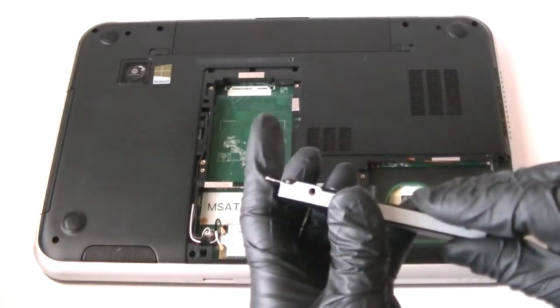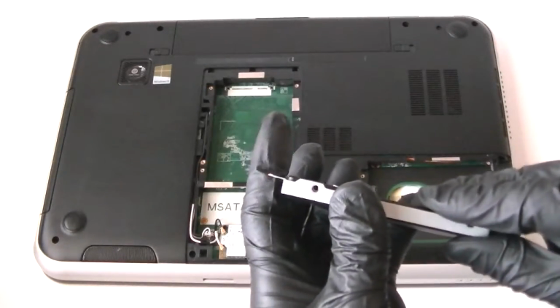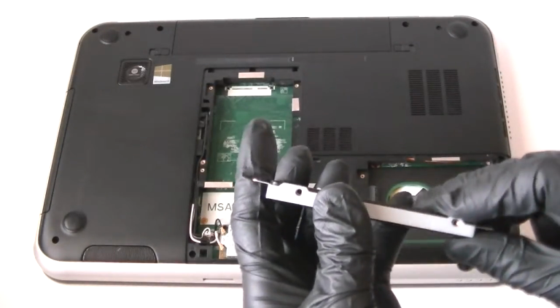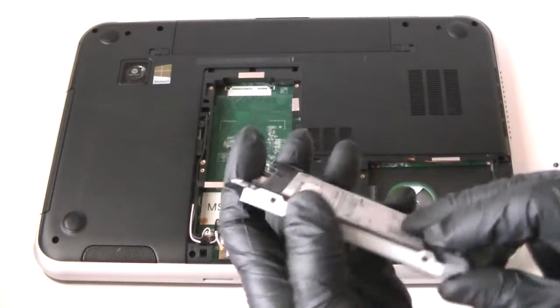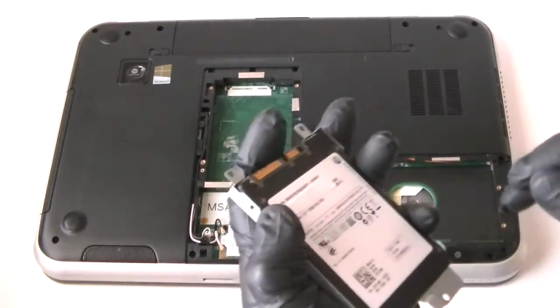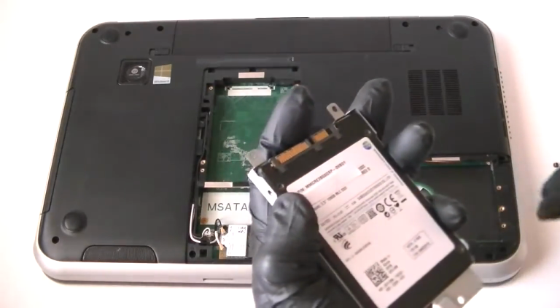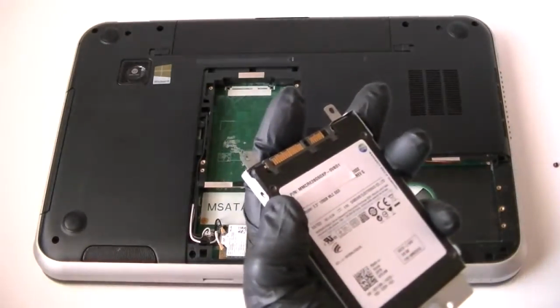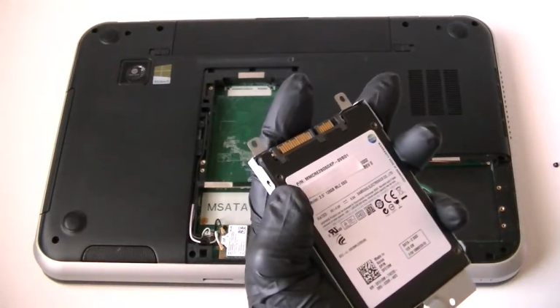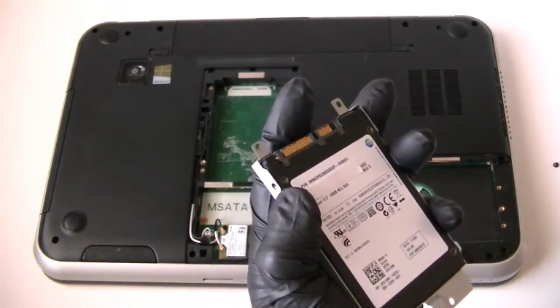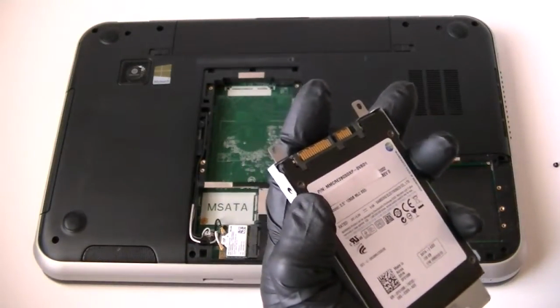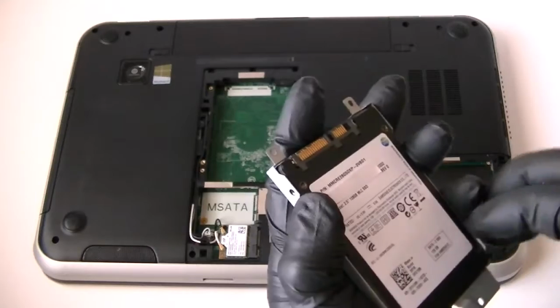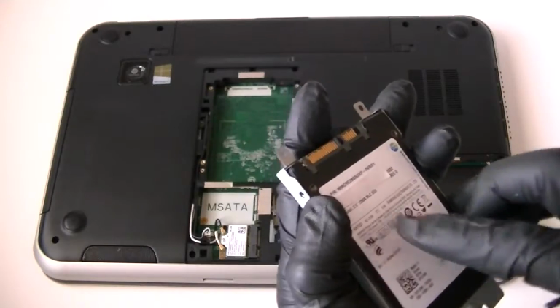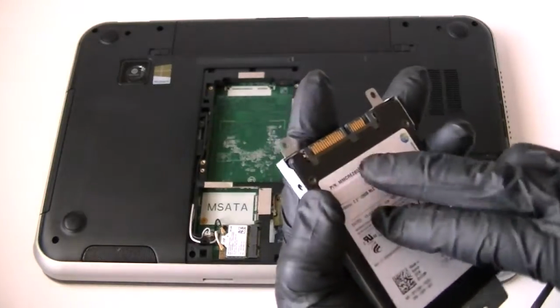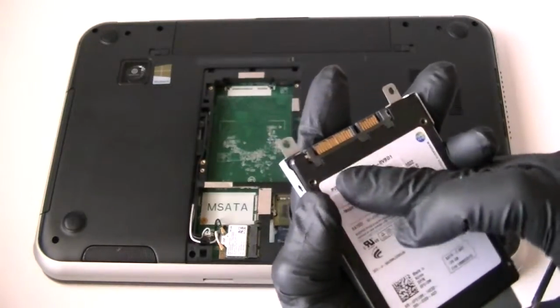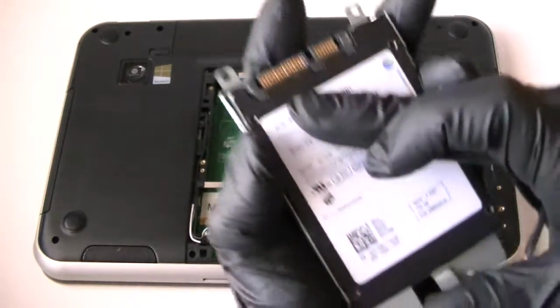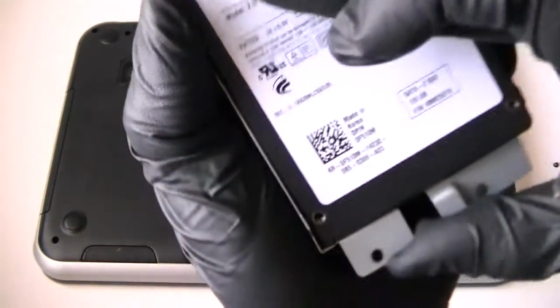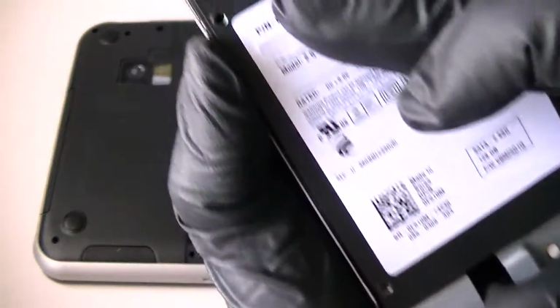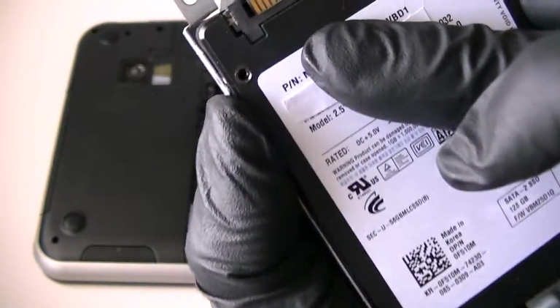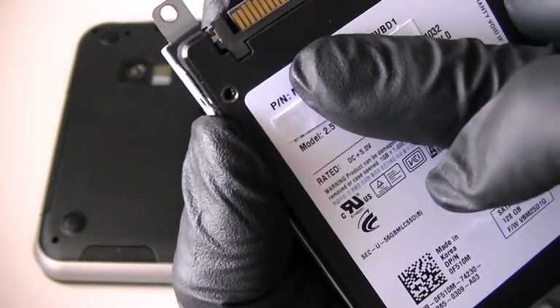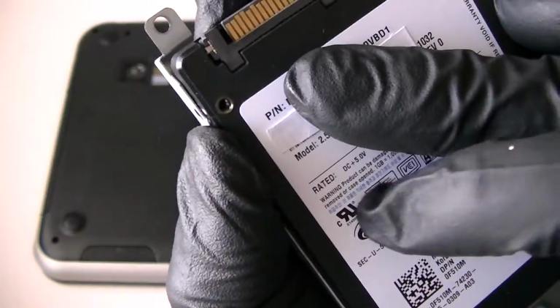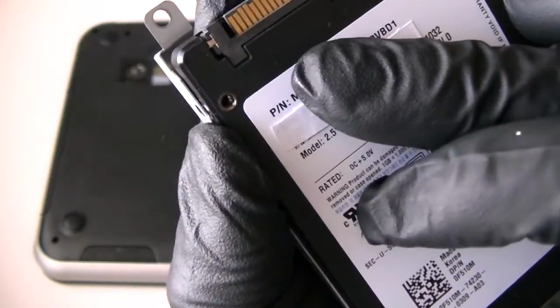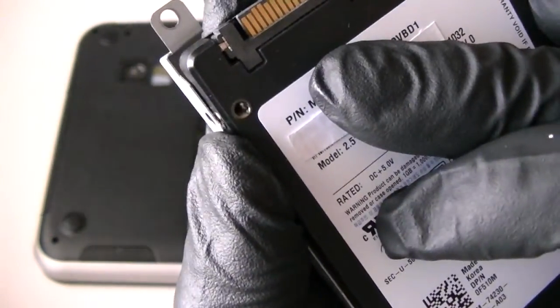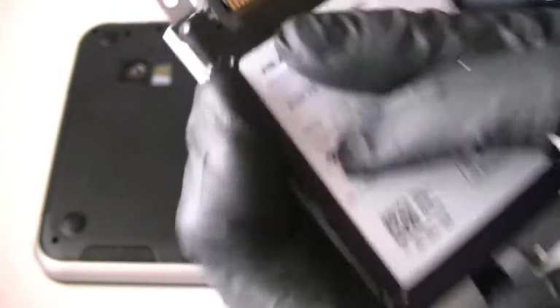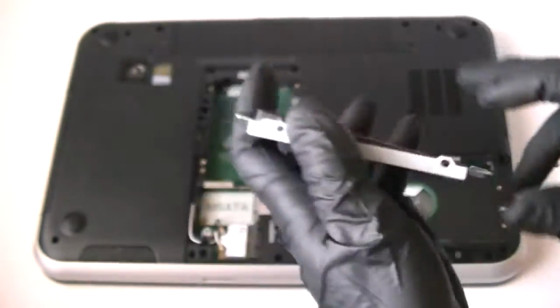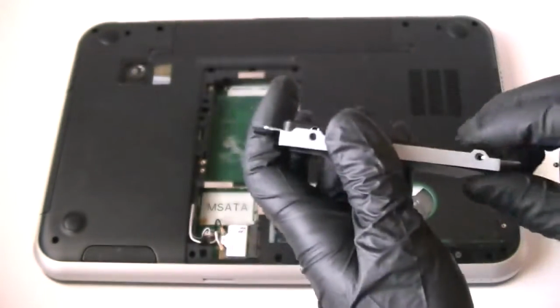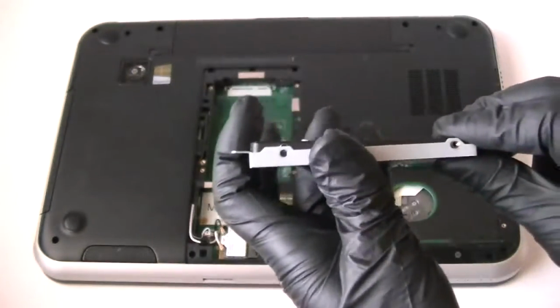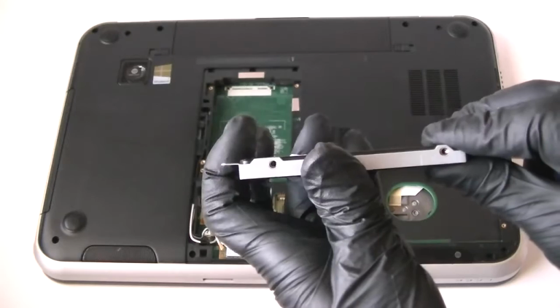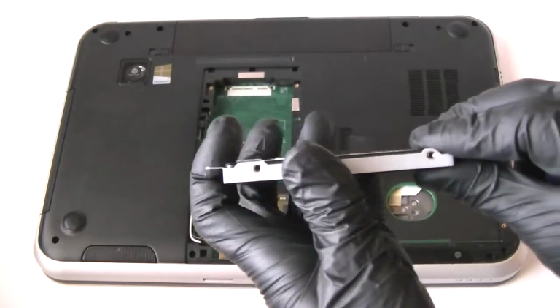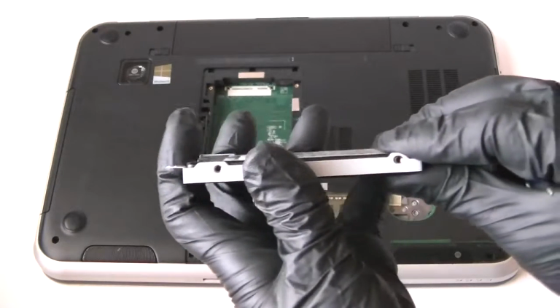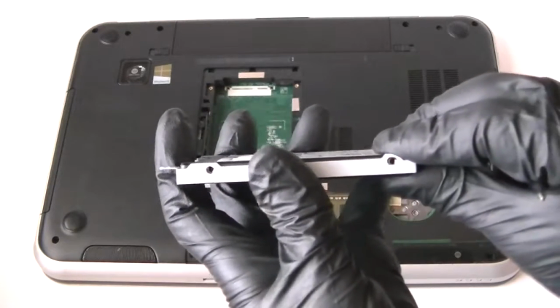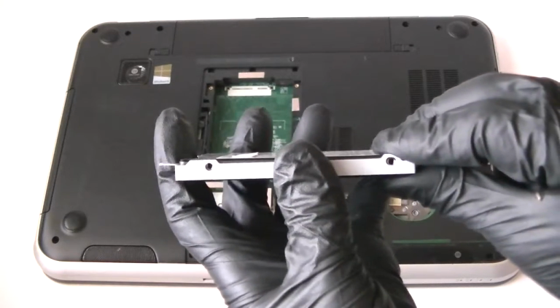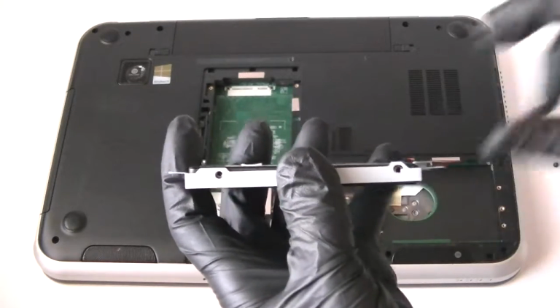This is the Solid State Drive — the 2.5 version model right there. It shows that's the size.